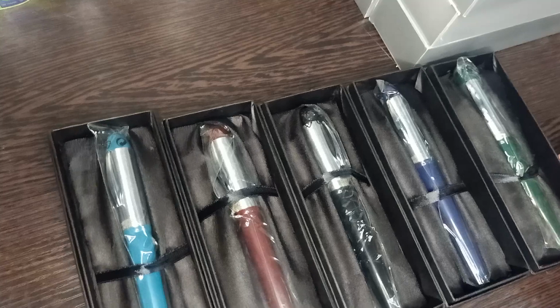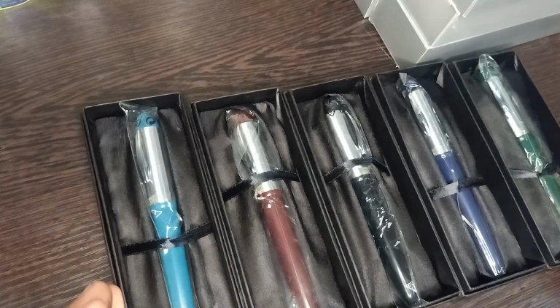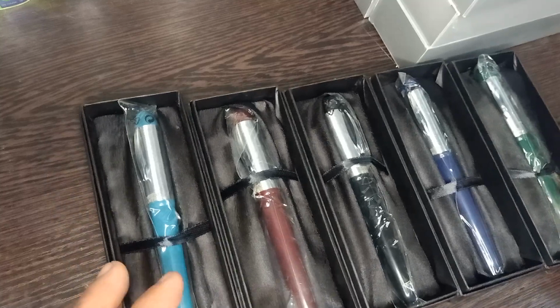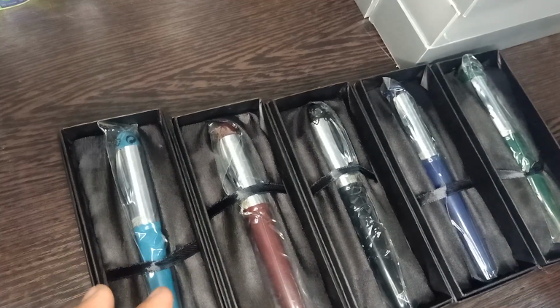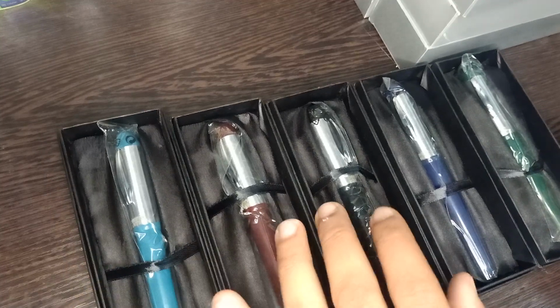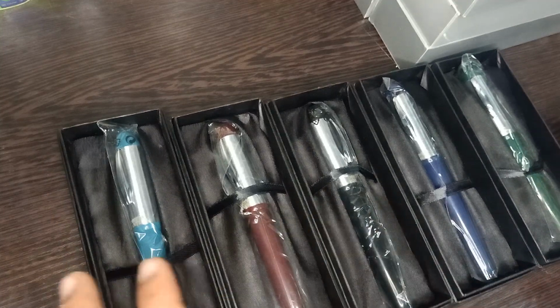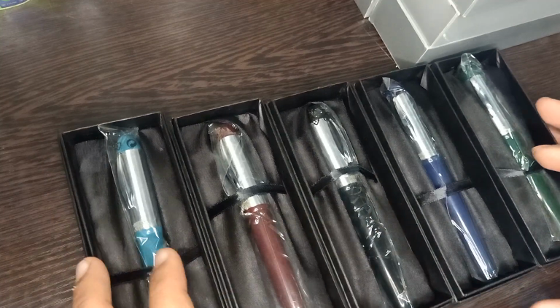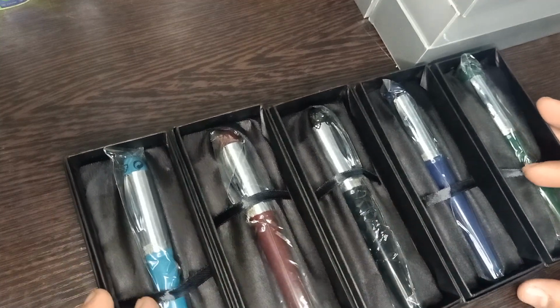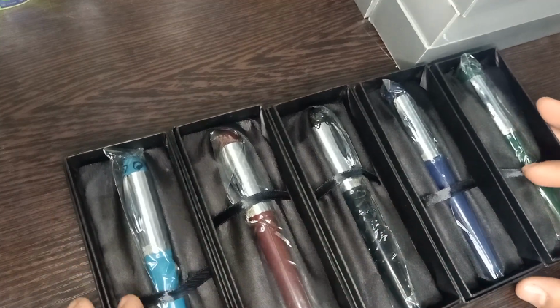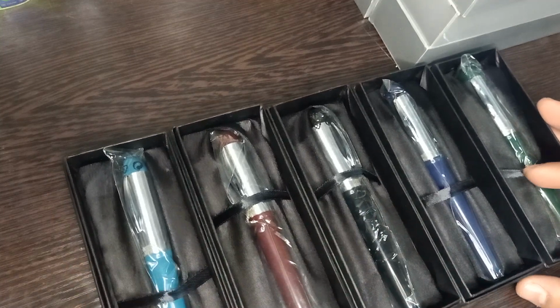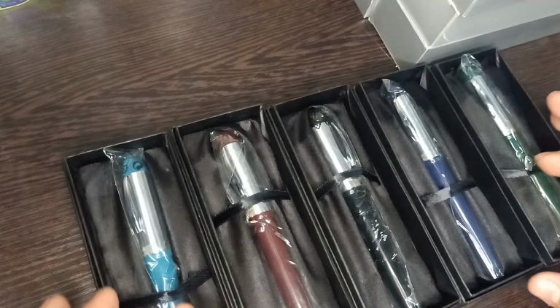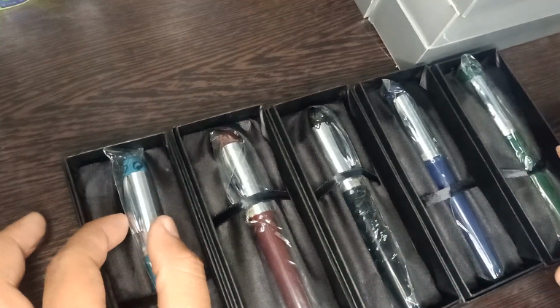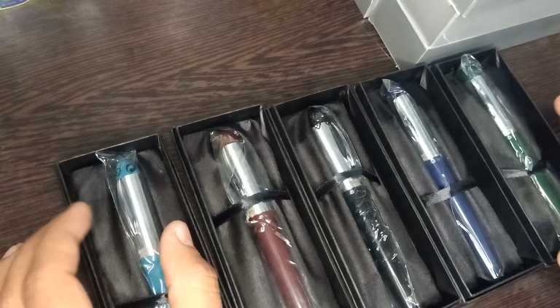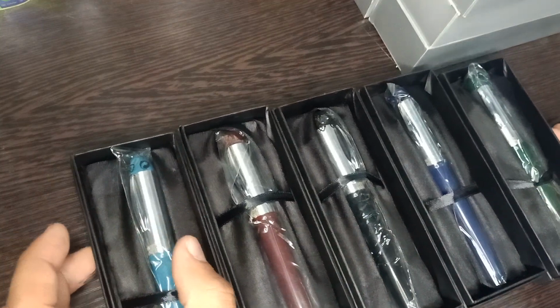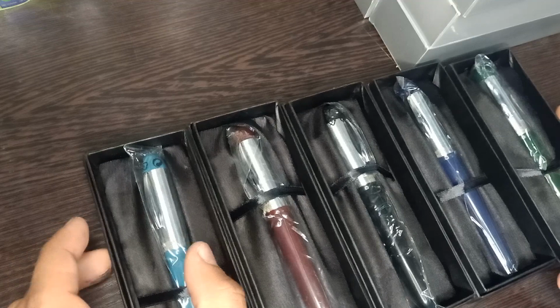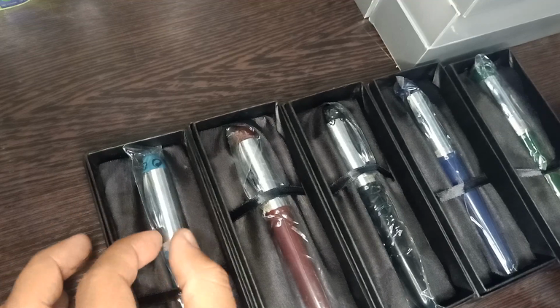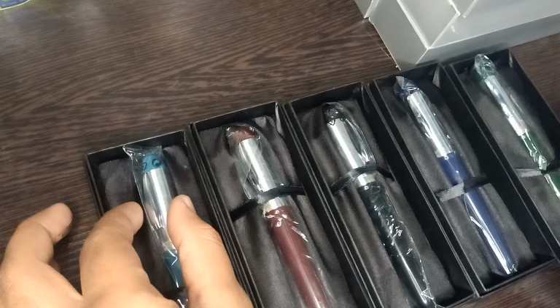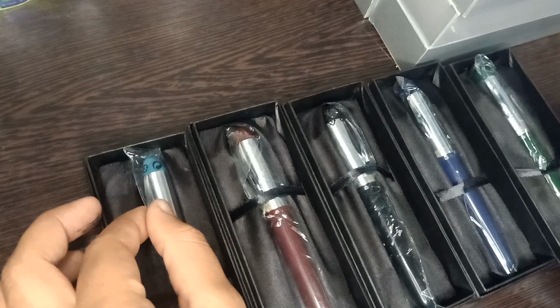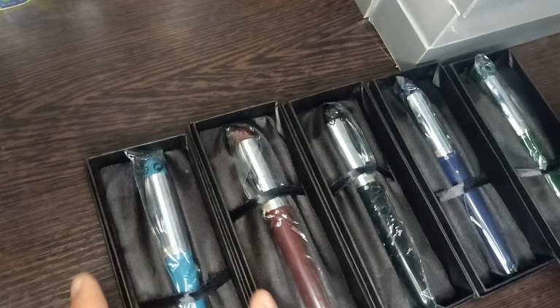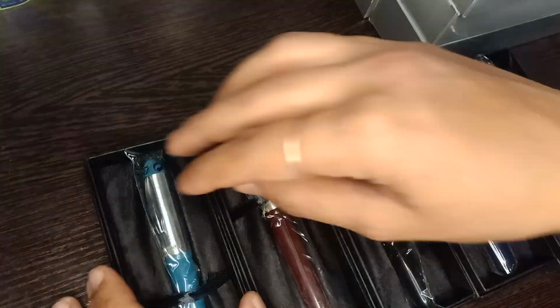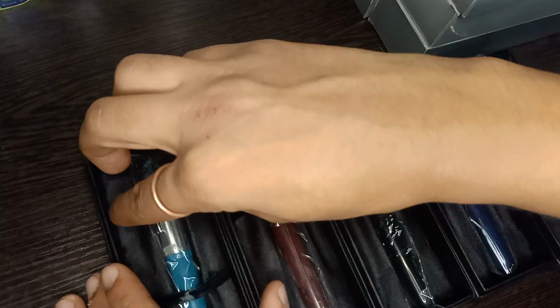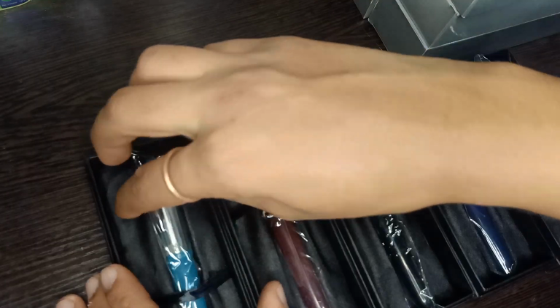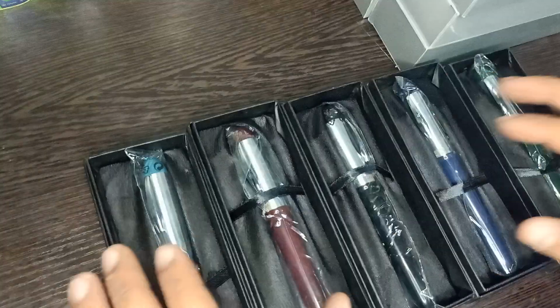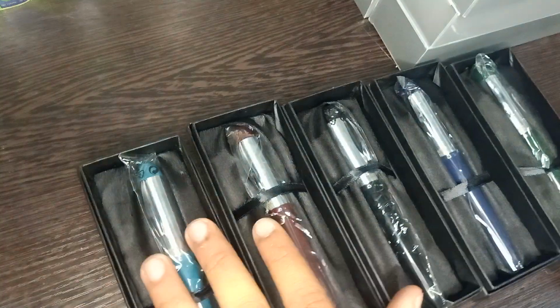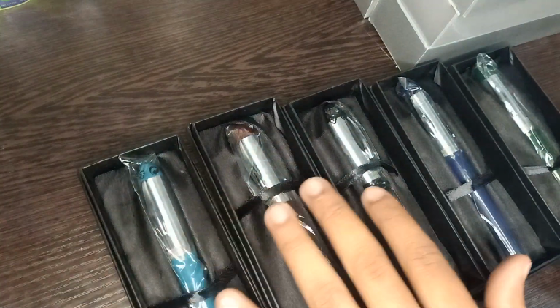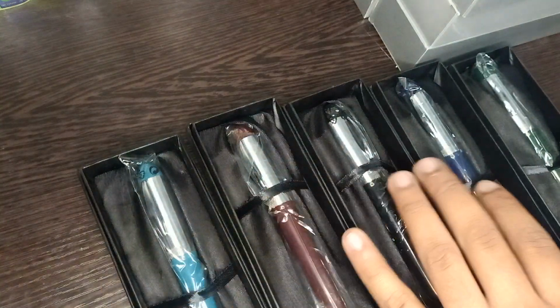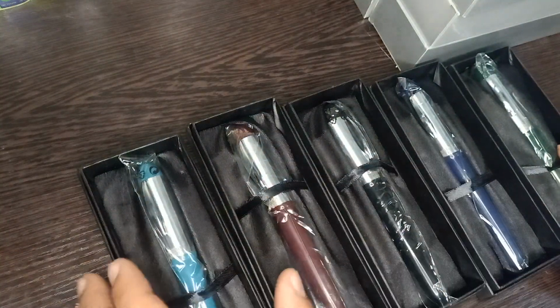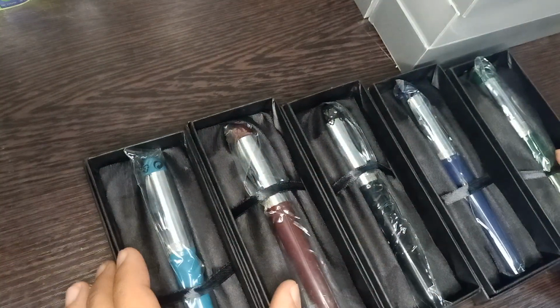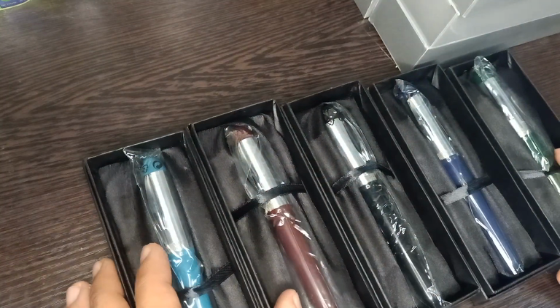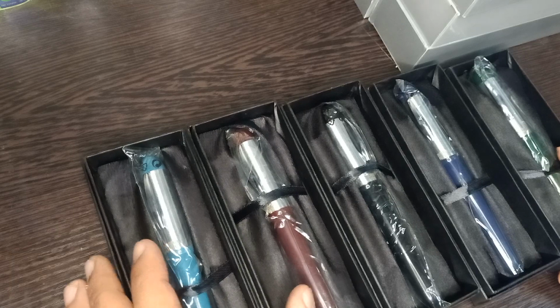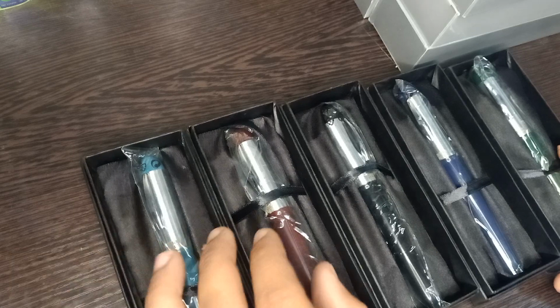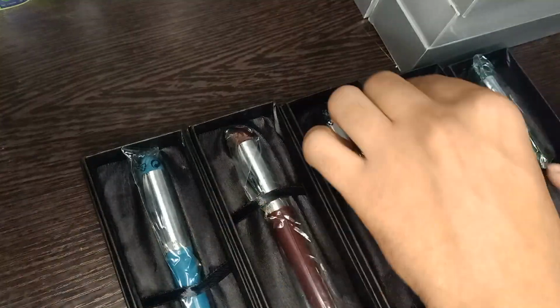Hello guys, today I'm back again with another fundamental video. Today we have a V-sign antique fountain pen. Very nice fountain pen.